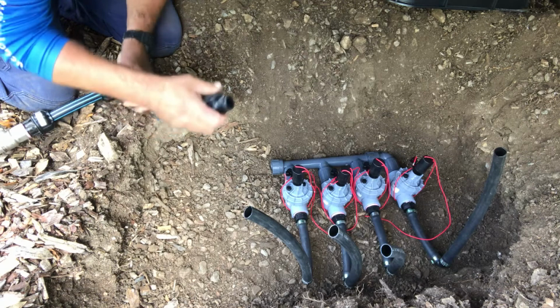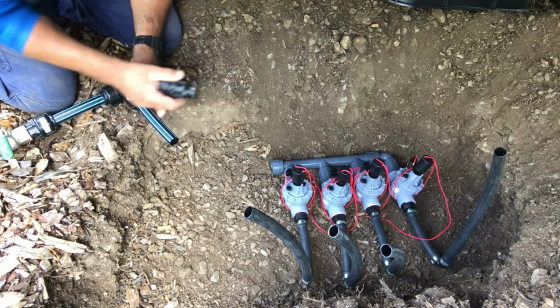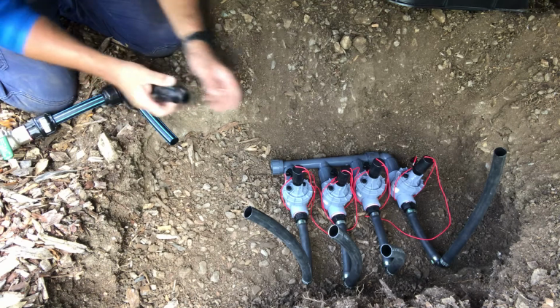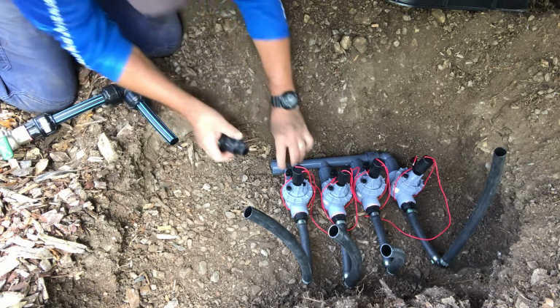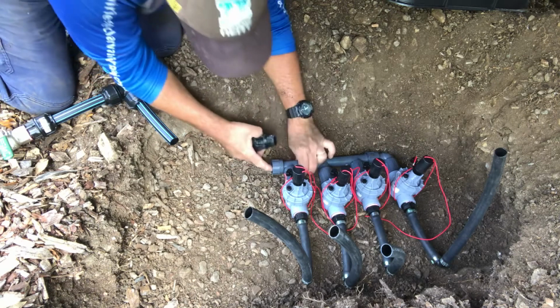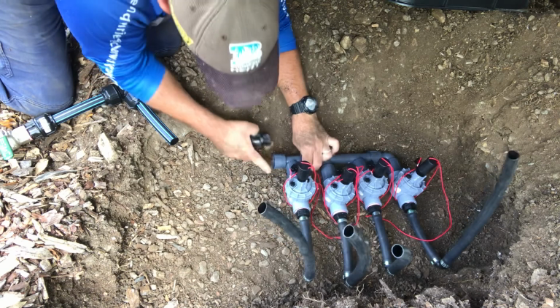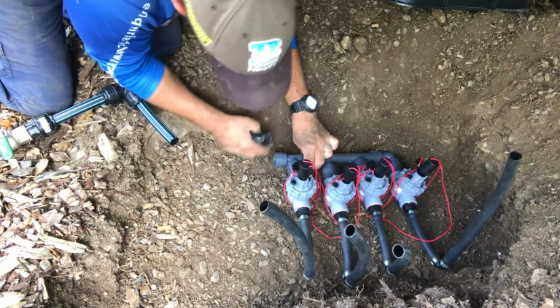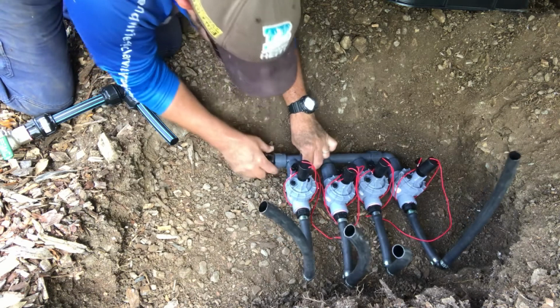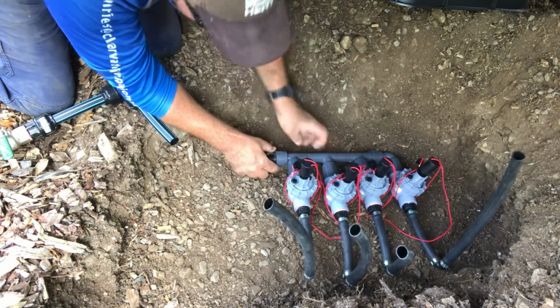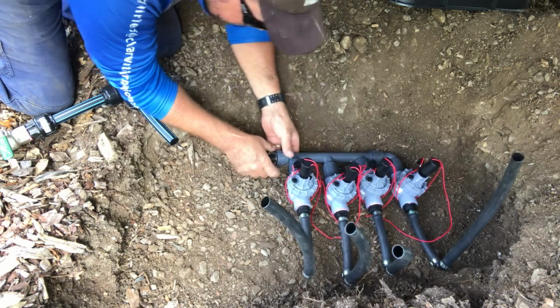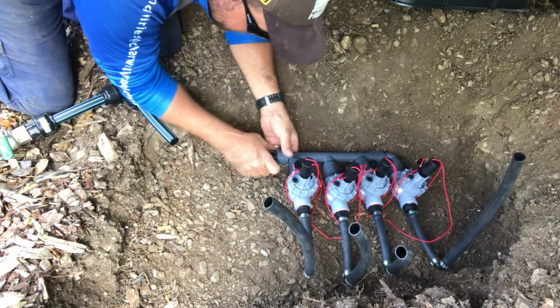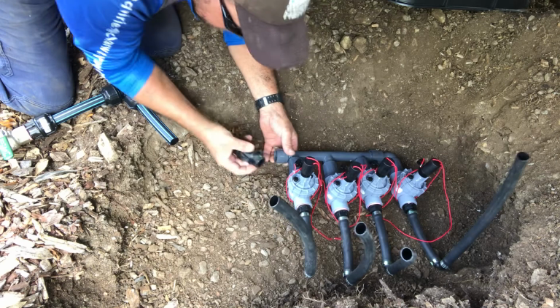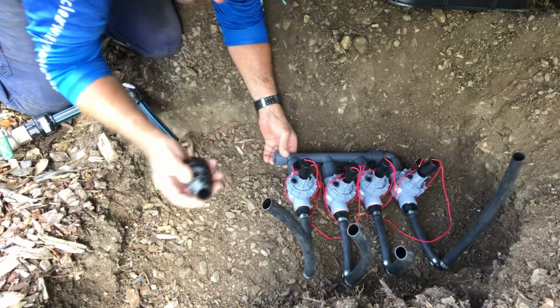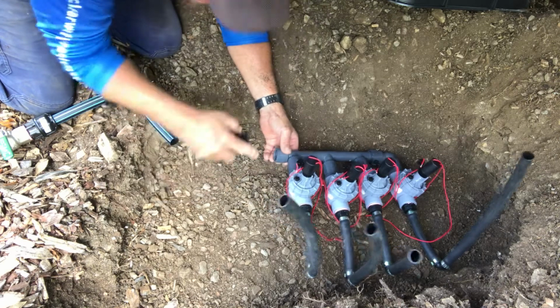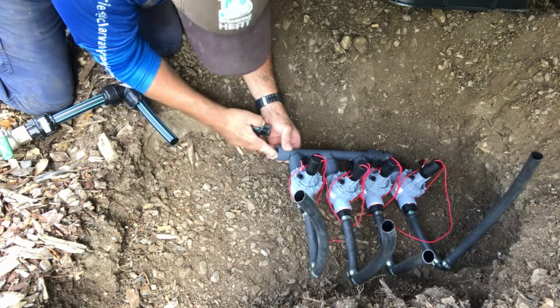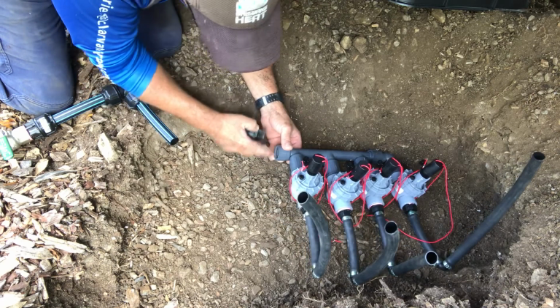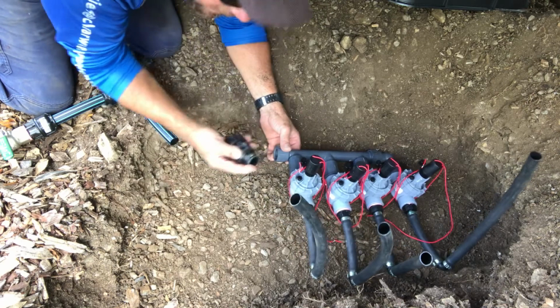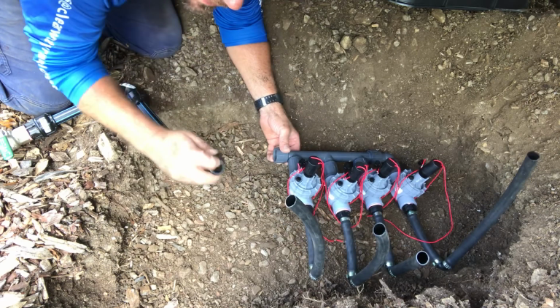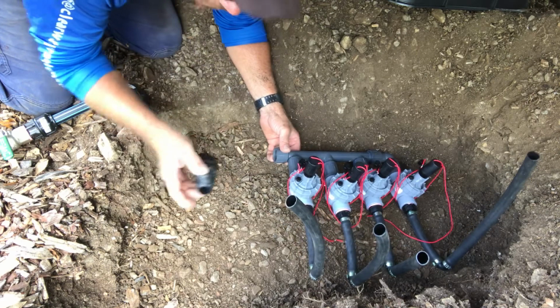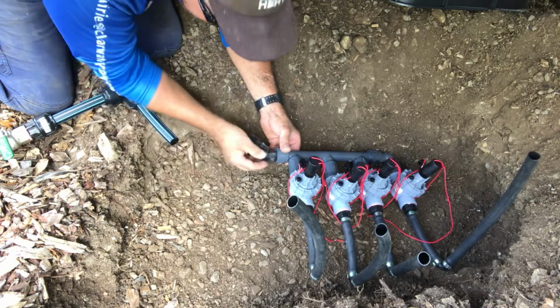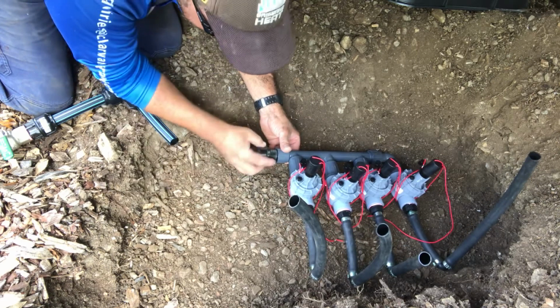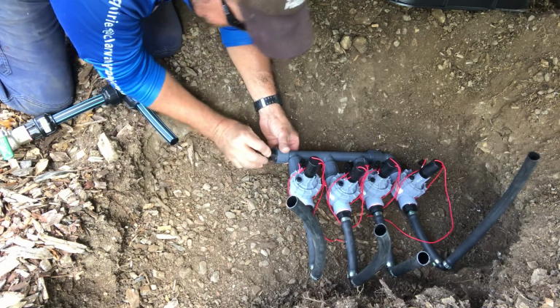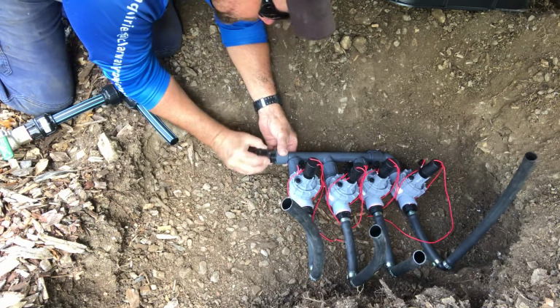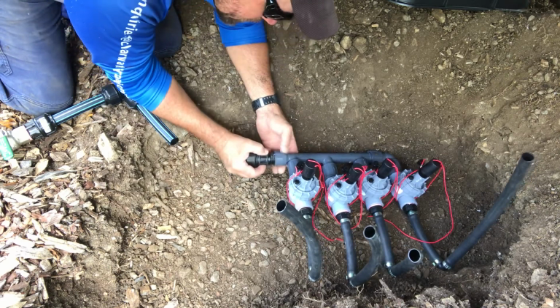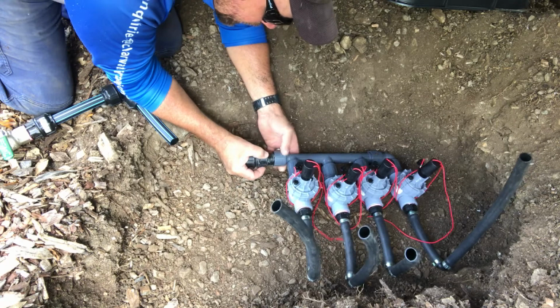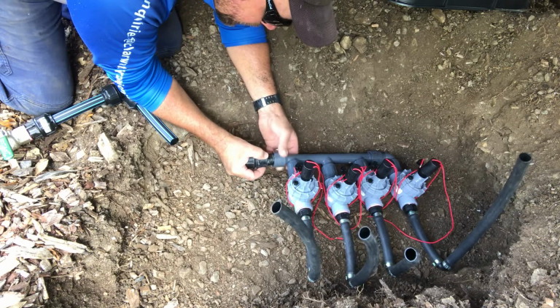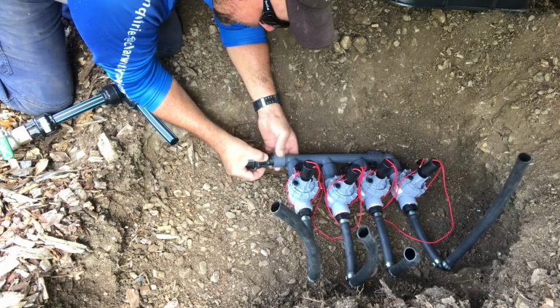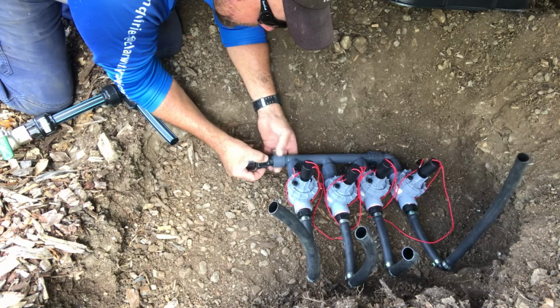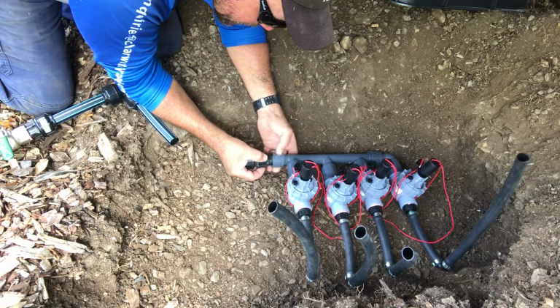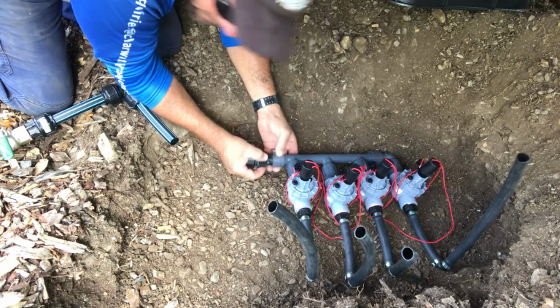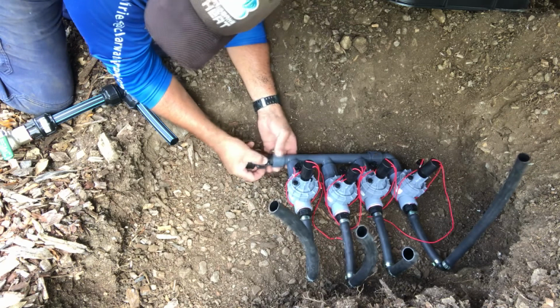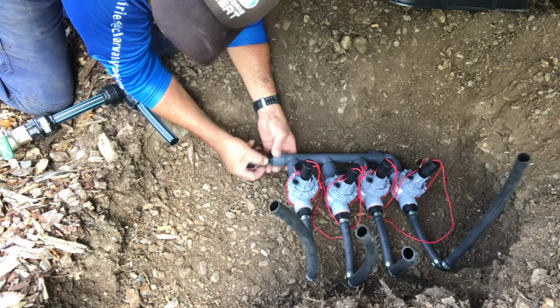Put it in this end first. Now remember this one has an O-ring there and a flat surface that matches it, so there is absolutely no need for any thread tape.